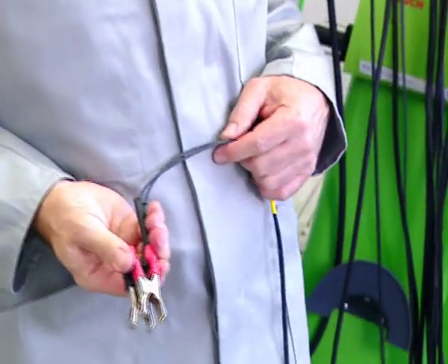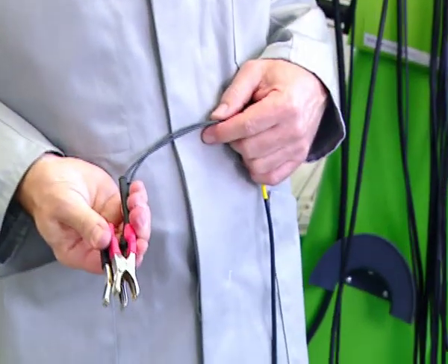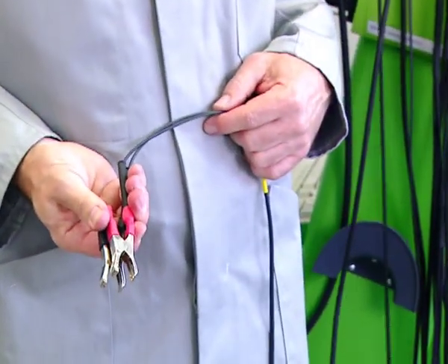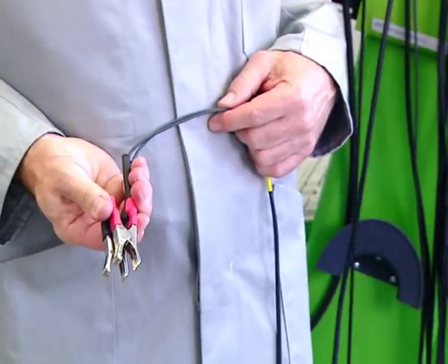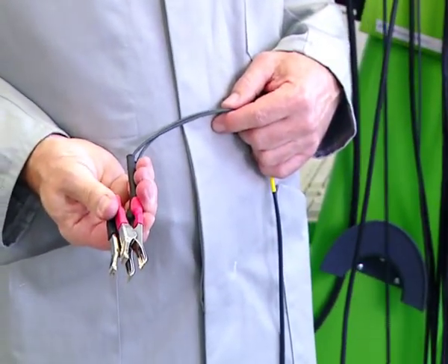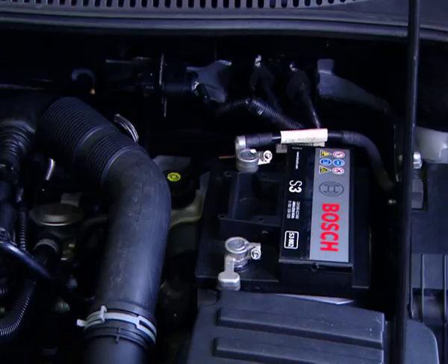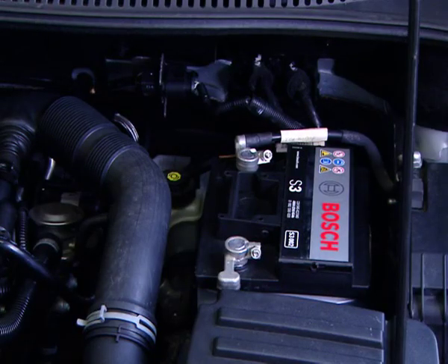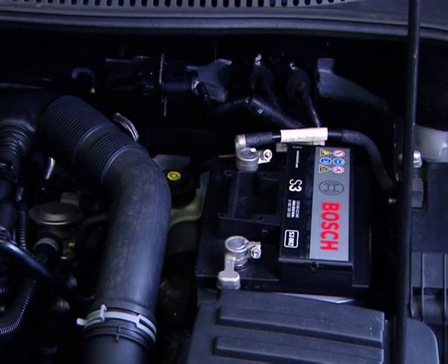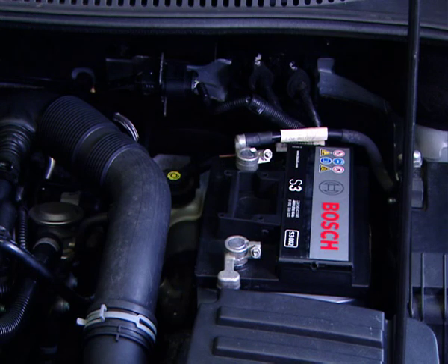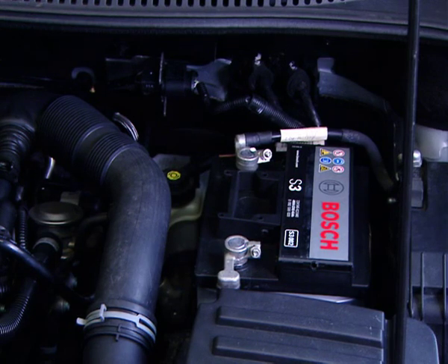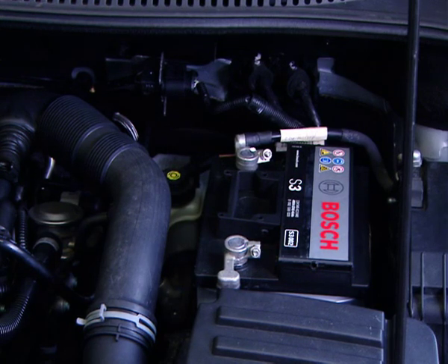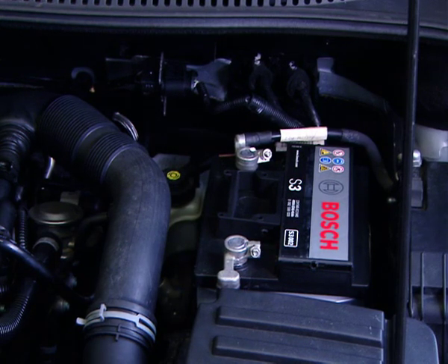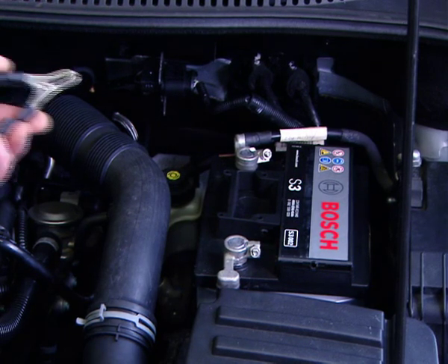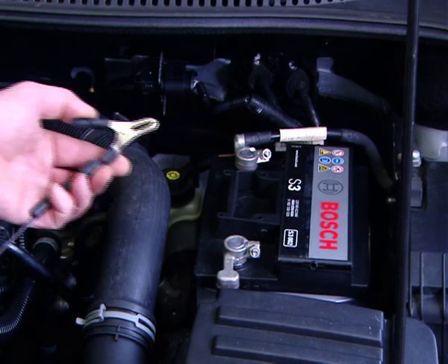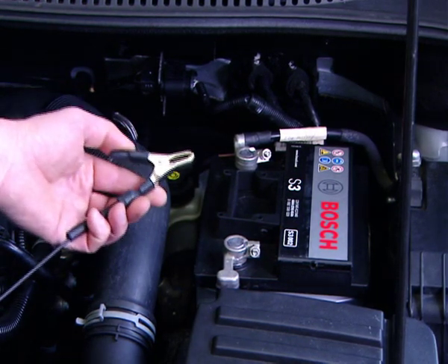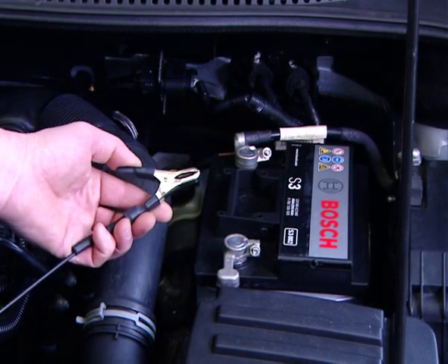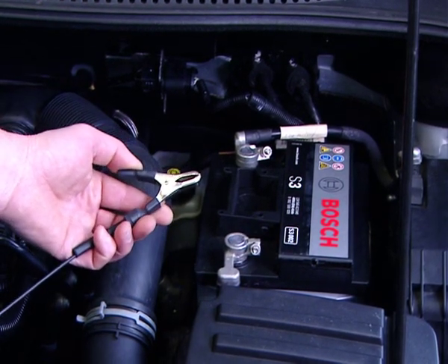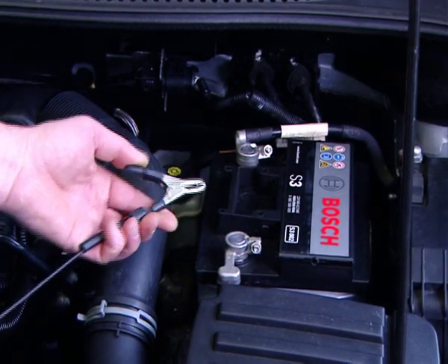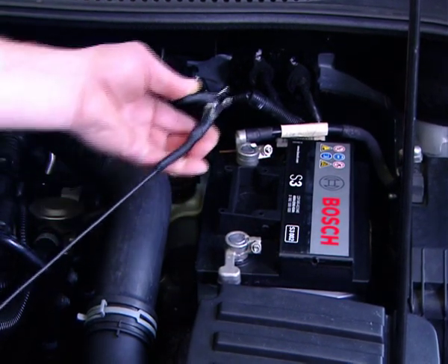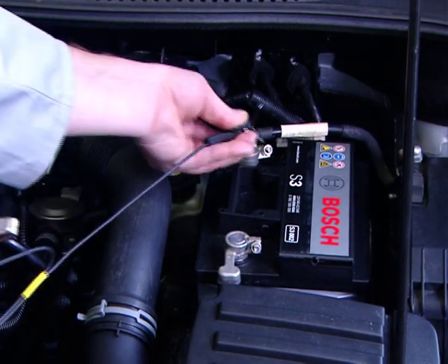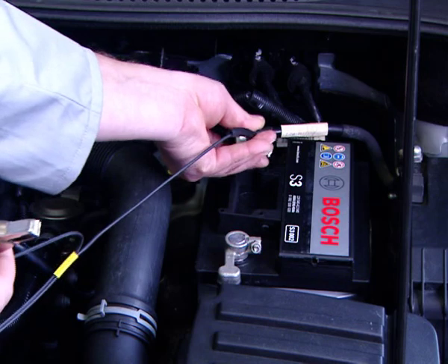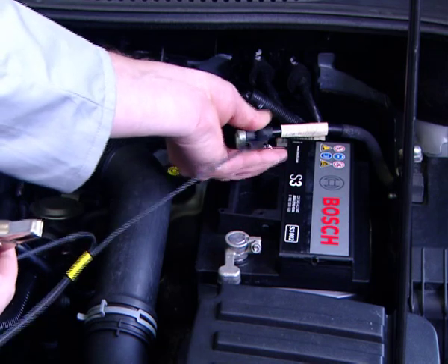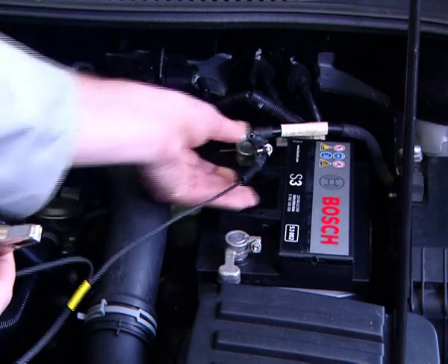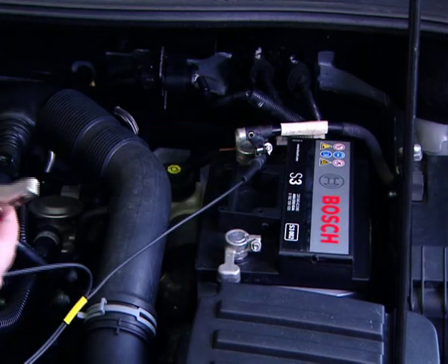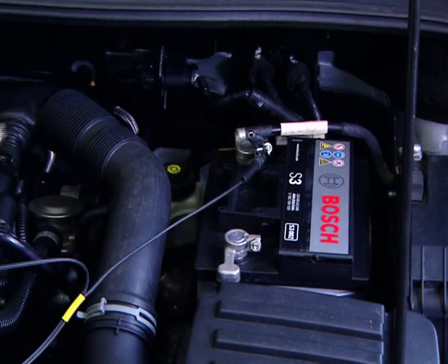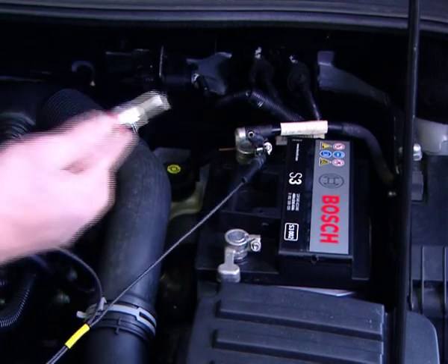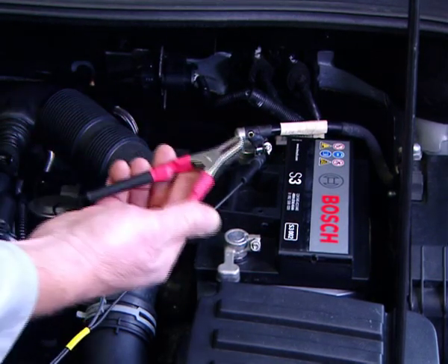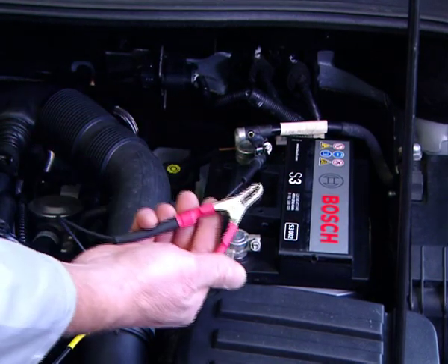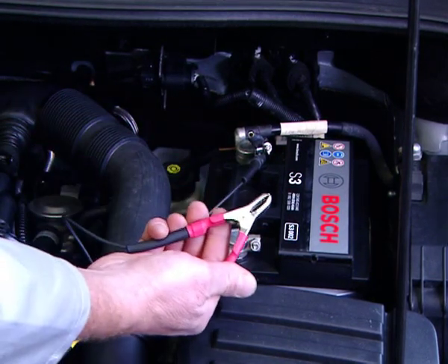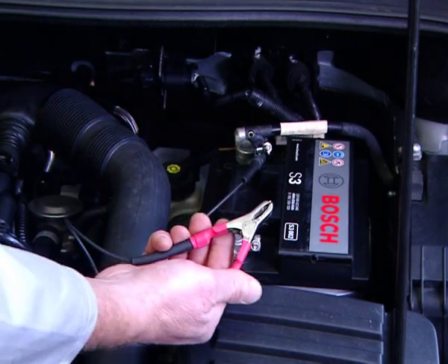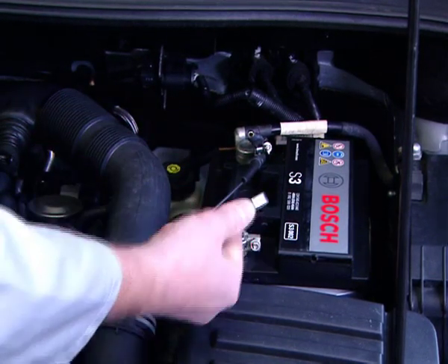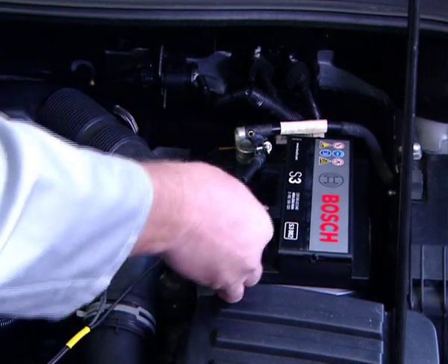For voltage and engine speed measurement, the battery leads are connected to the battery. Firstly, the black negative lead is connected to the battery, and then the red positive lead is also connected.